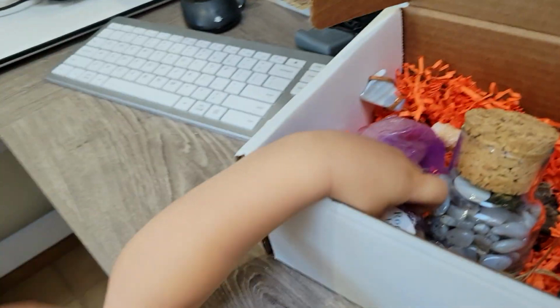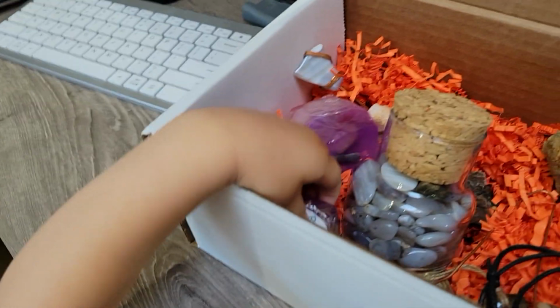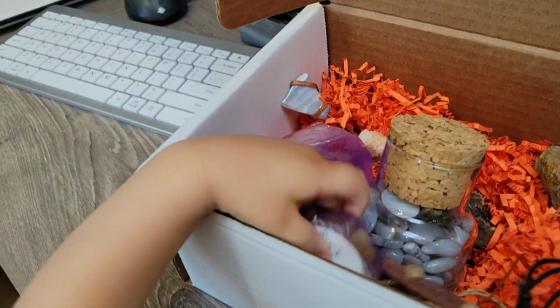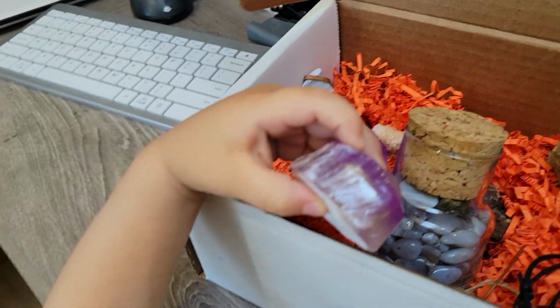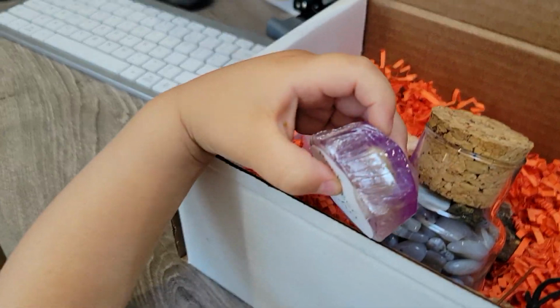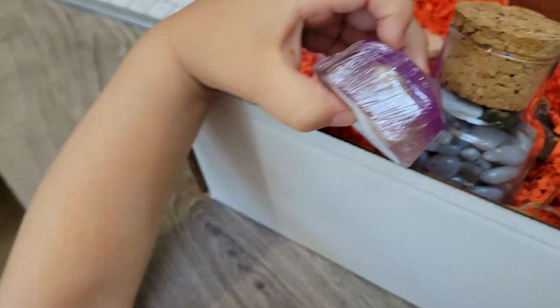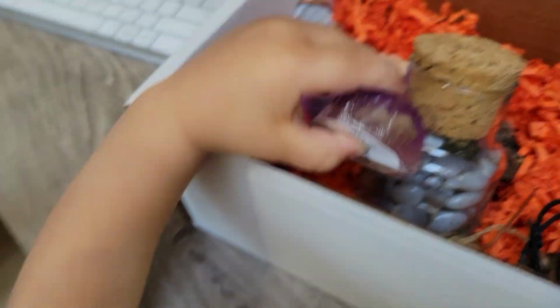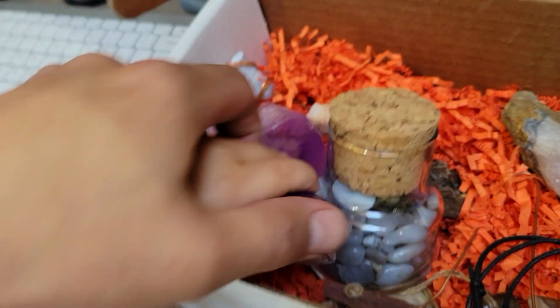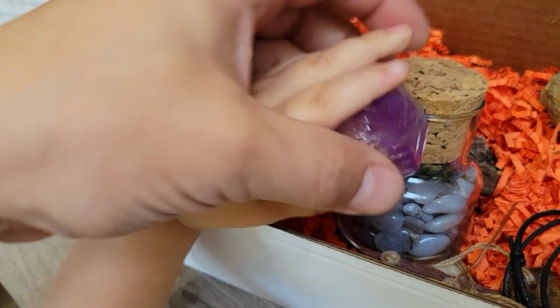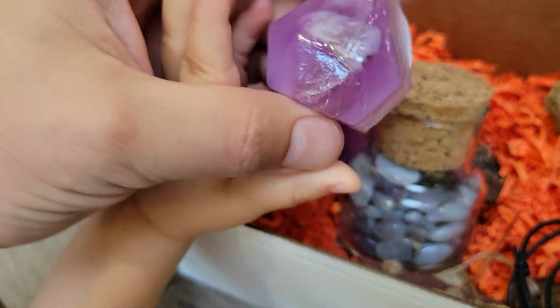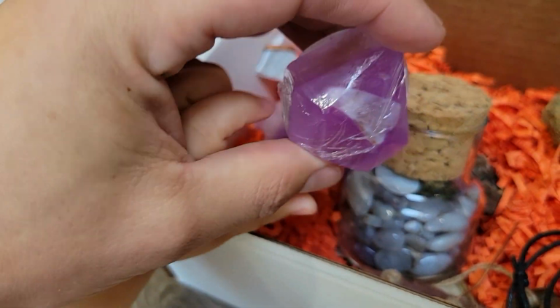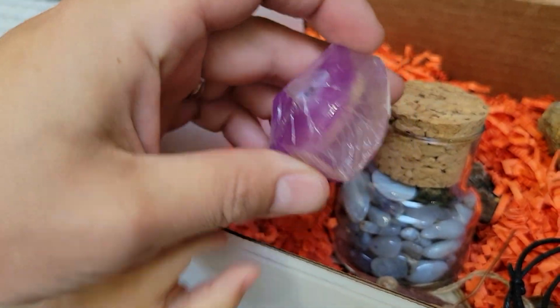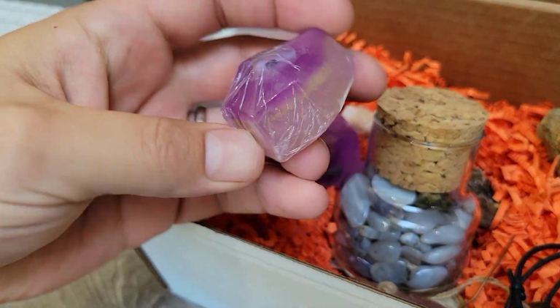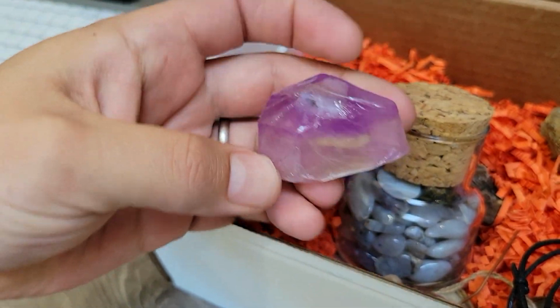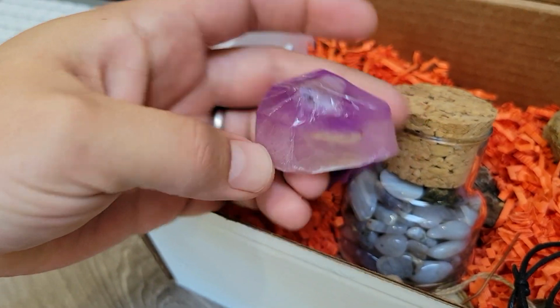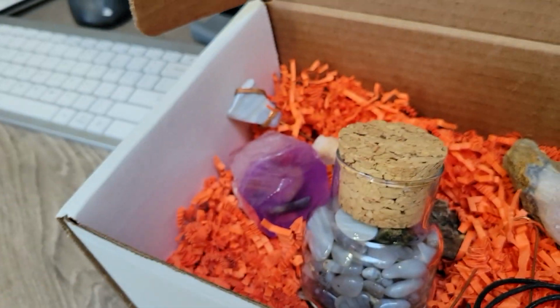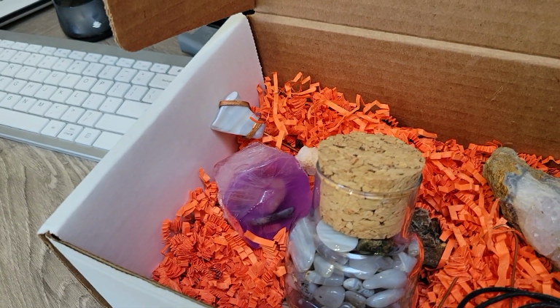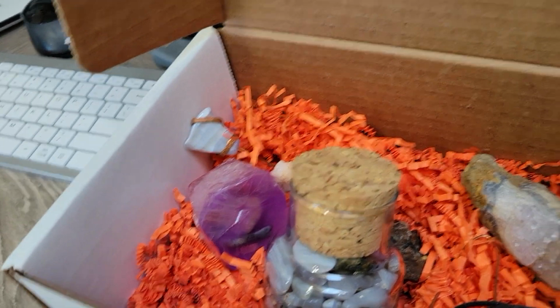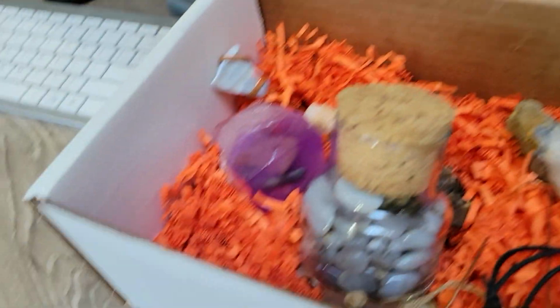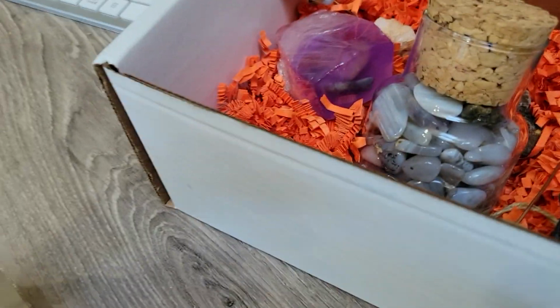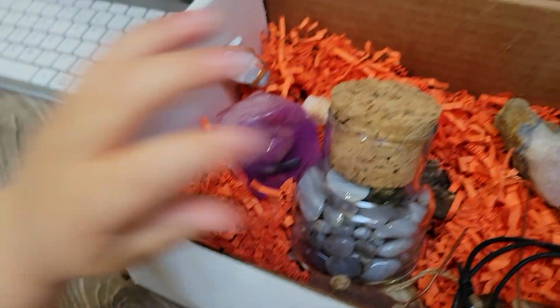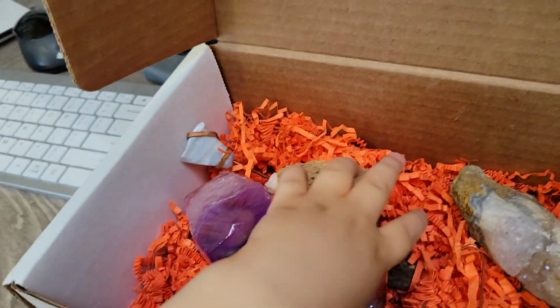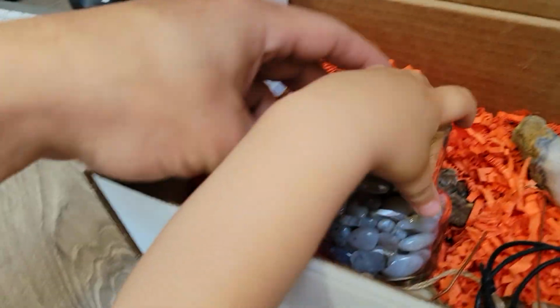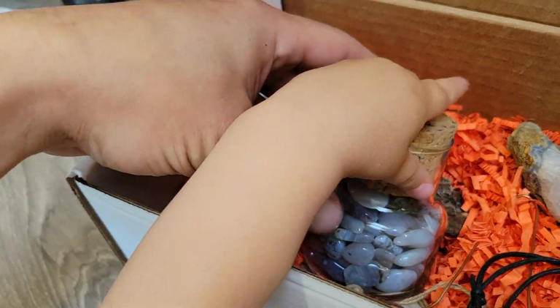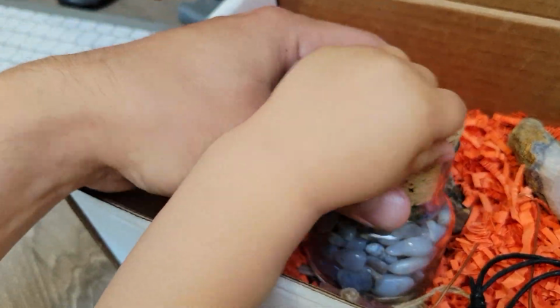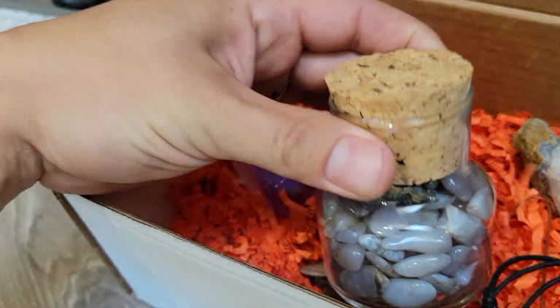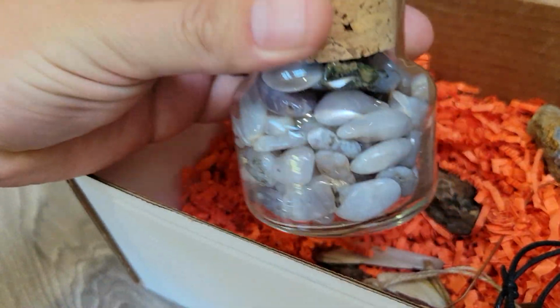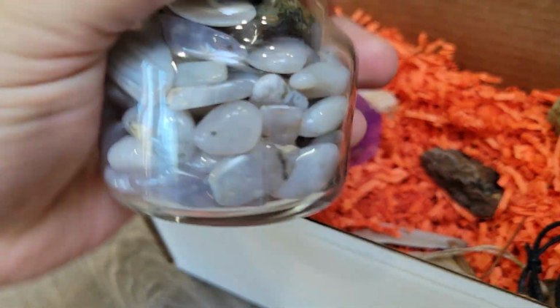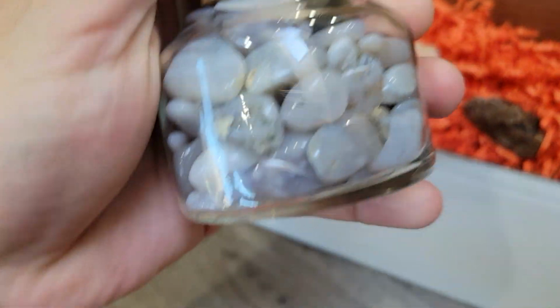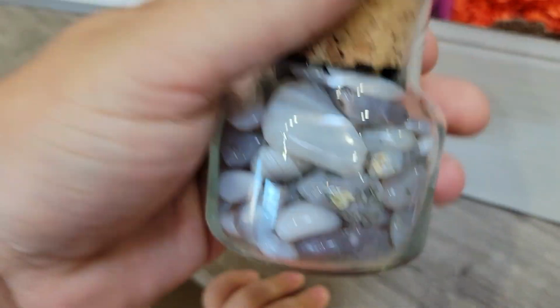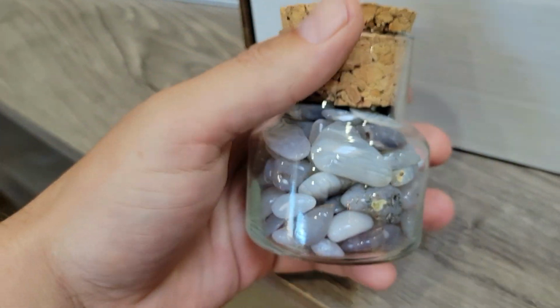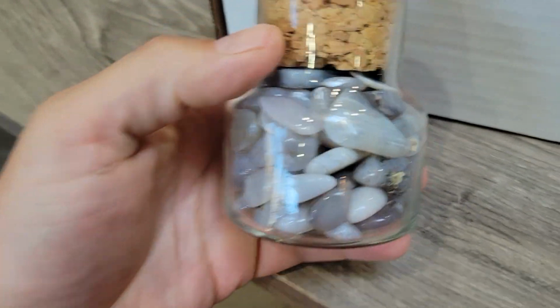What else have we got in there, bud? Is that a soap? We got a little amethyst soap with some tumbled stones in it. Okay, what's next? You grab the next thing — oh, you want the jar?